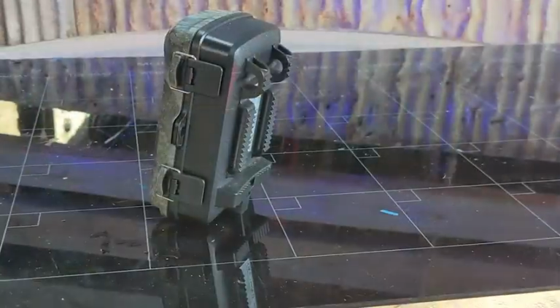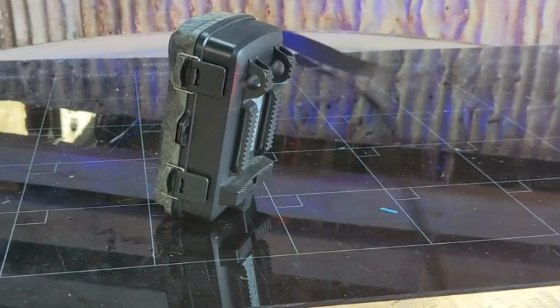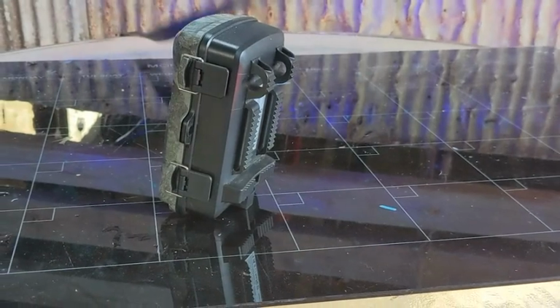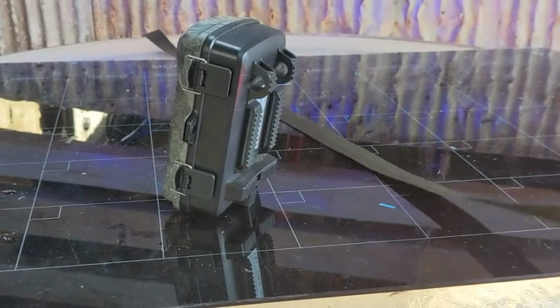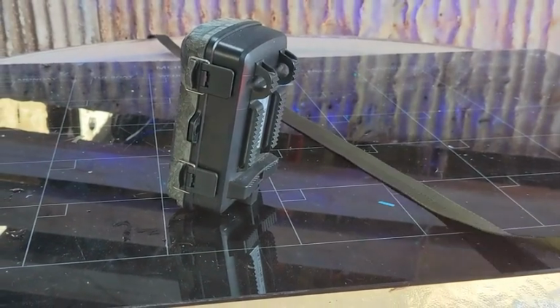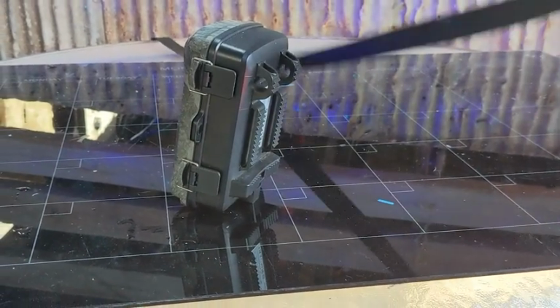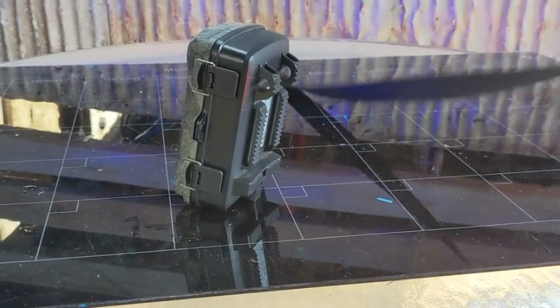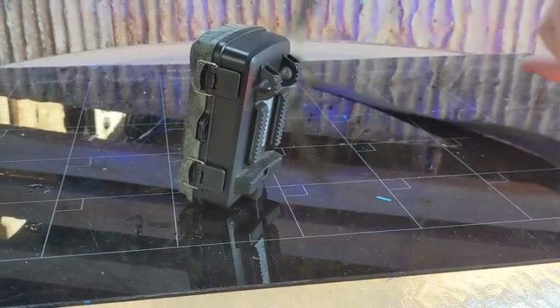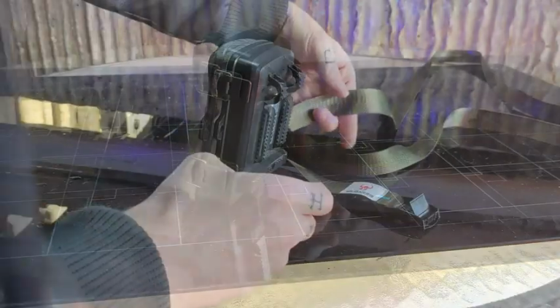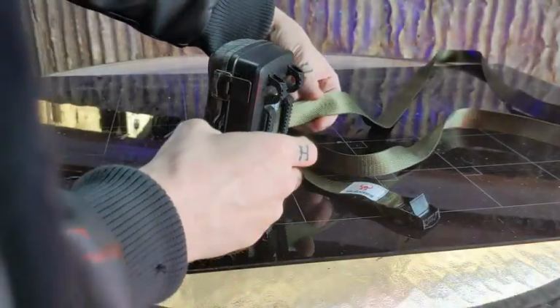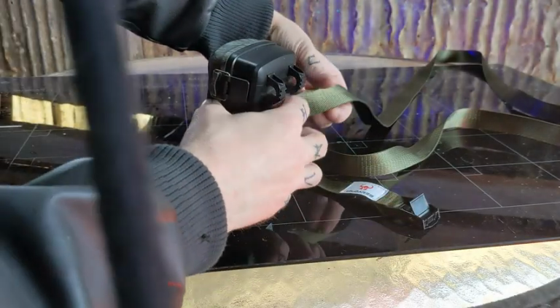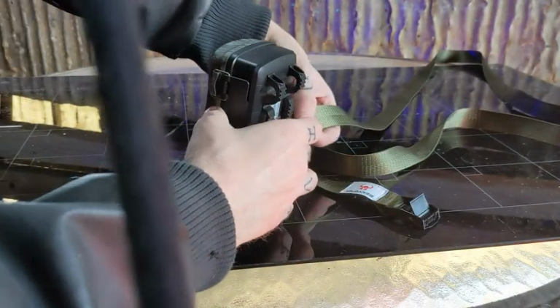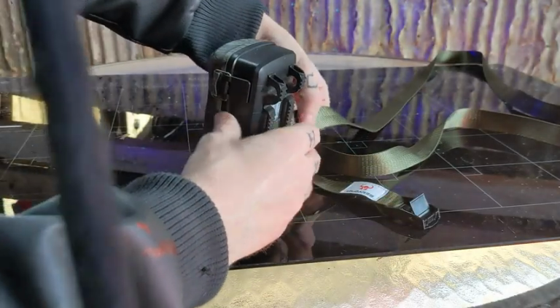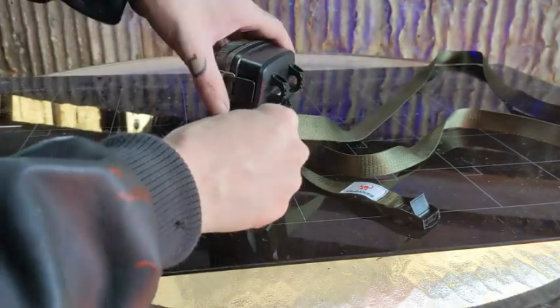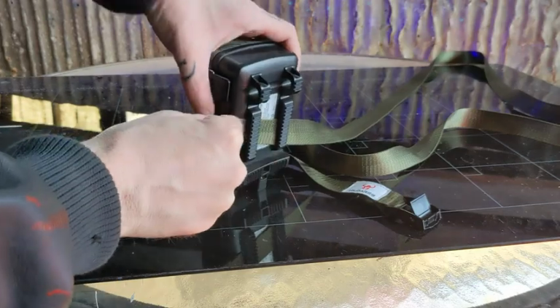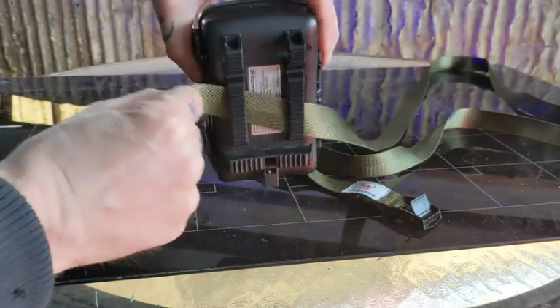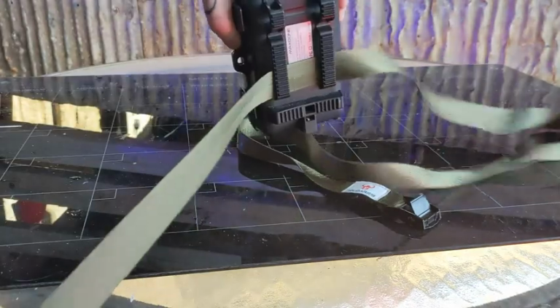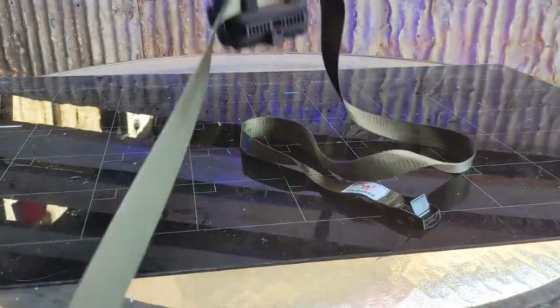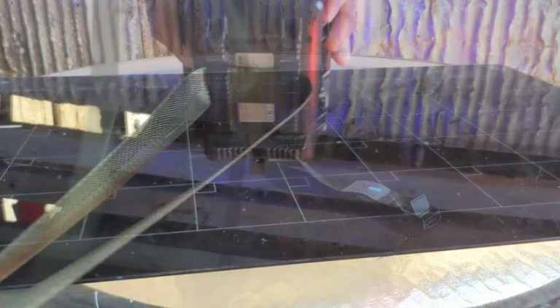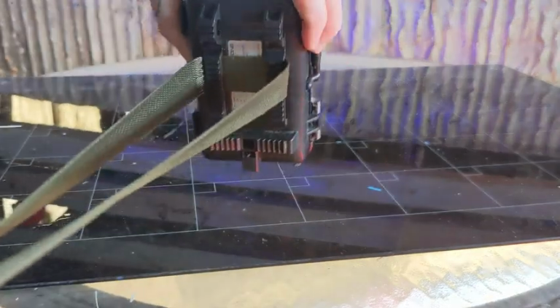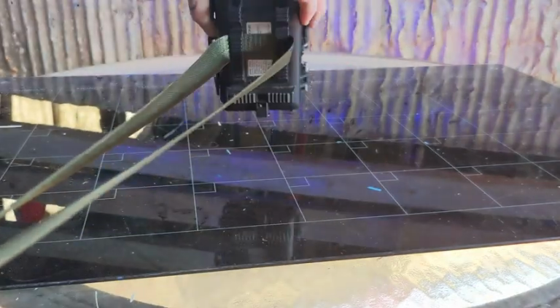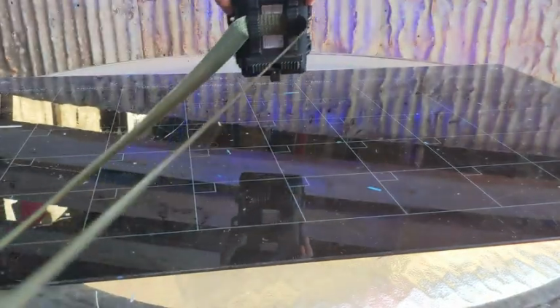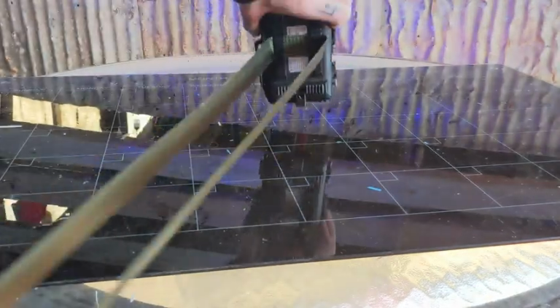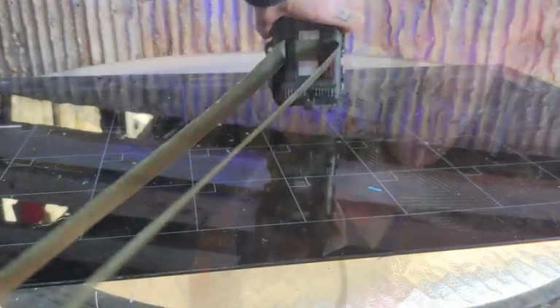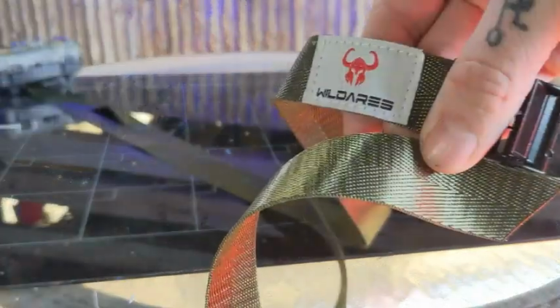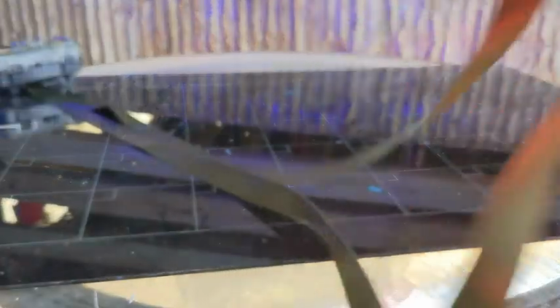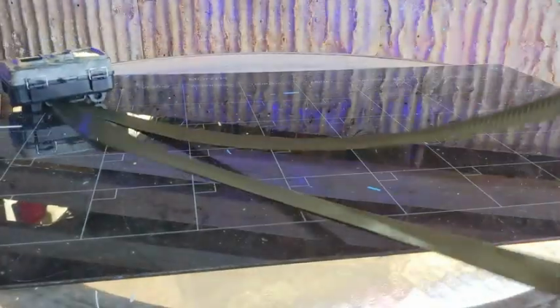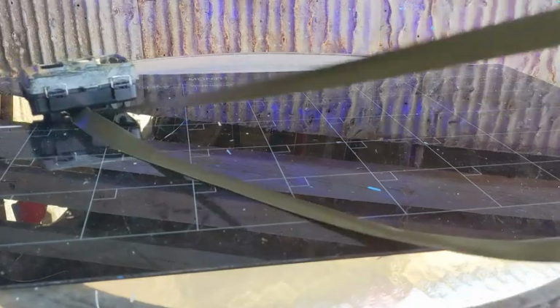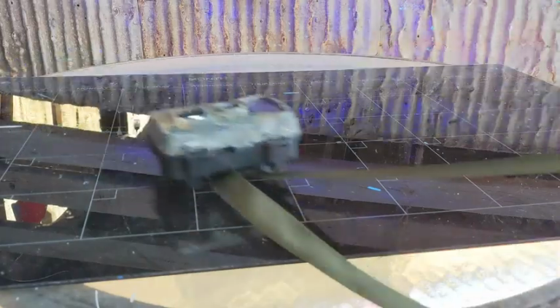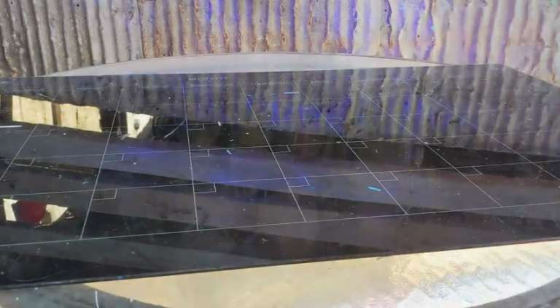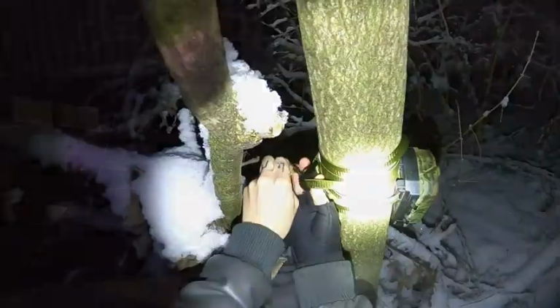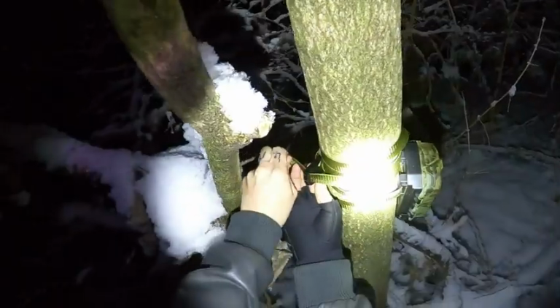These straps fit right into the back of all of my trail cameras and make them instantly stronger and more secure. The straps are also 6.6 feet long, which means I can wrap the trail cam around stronger trees now.